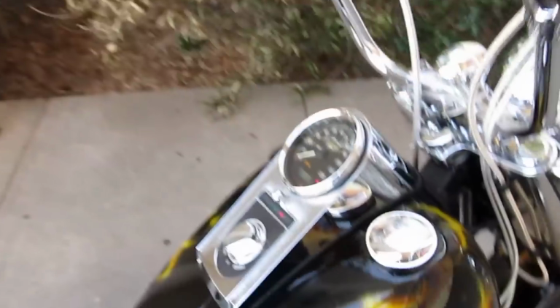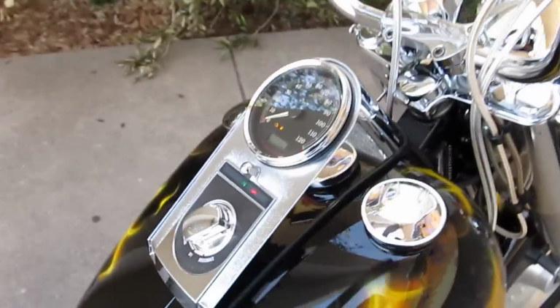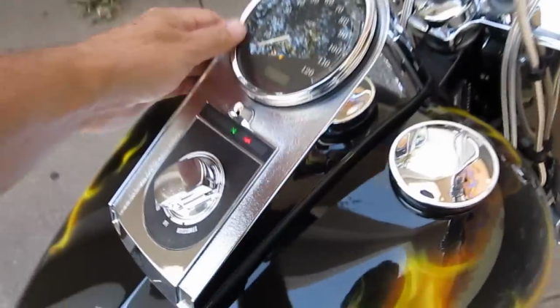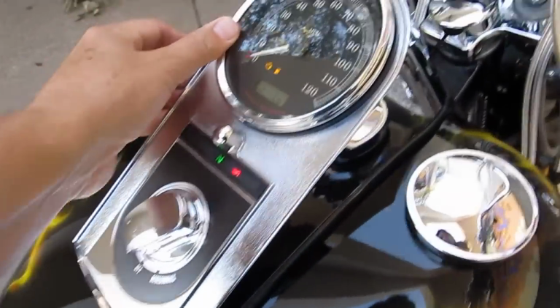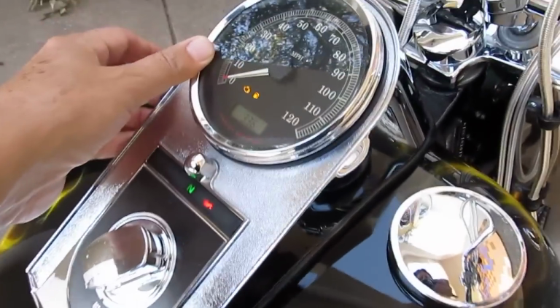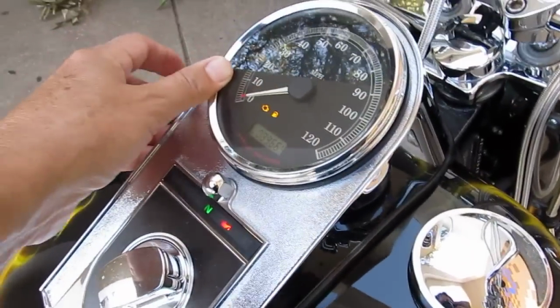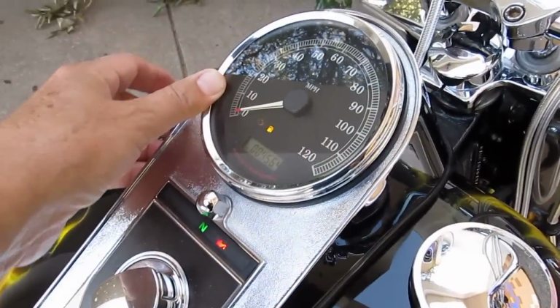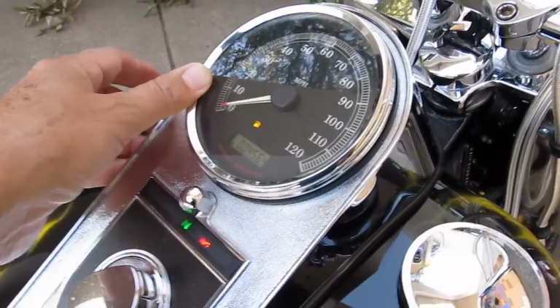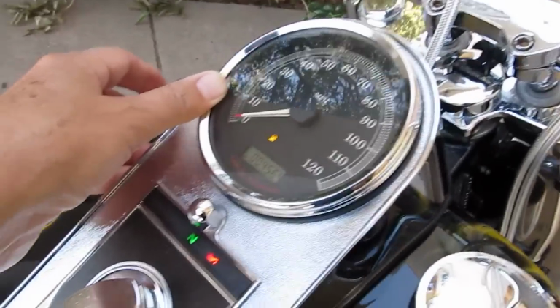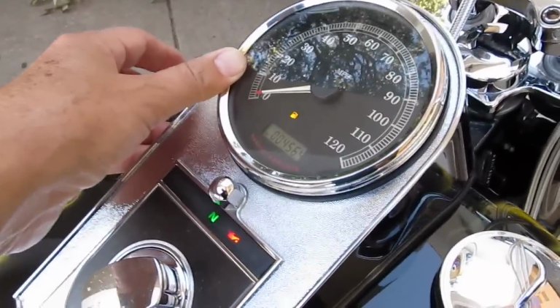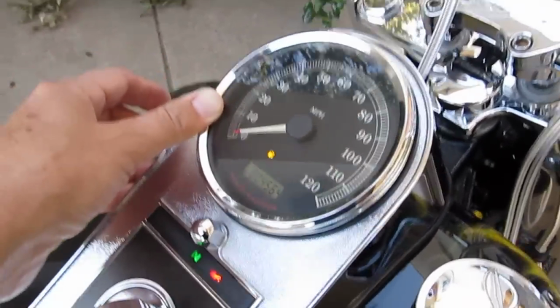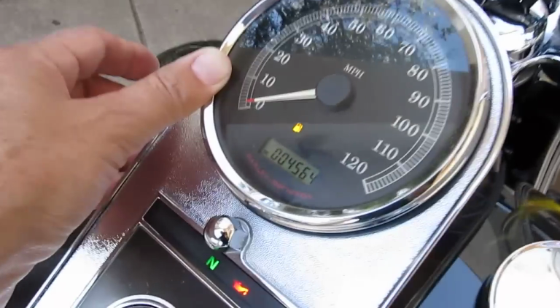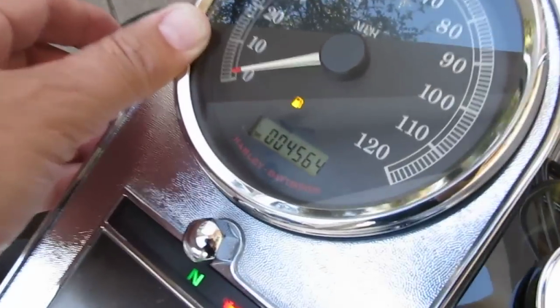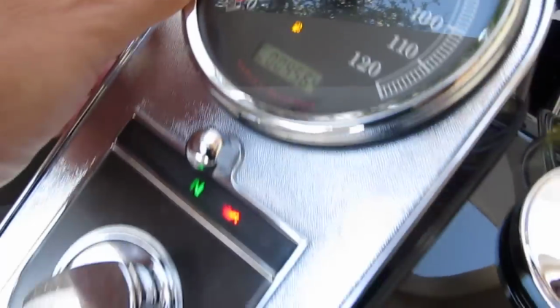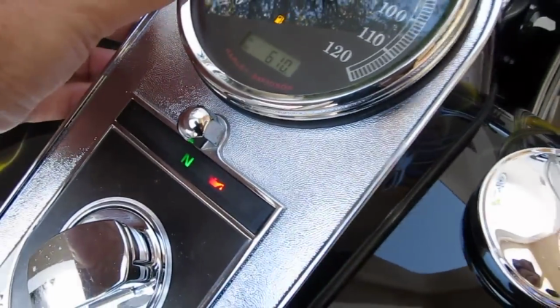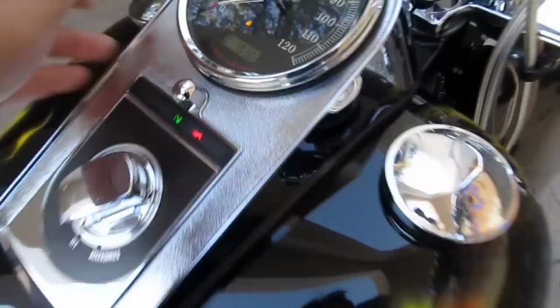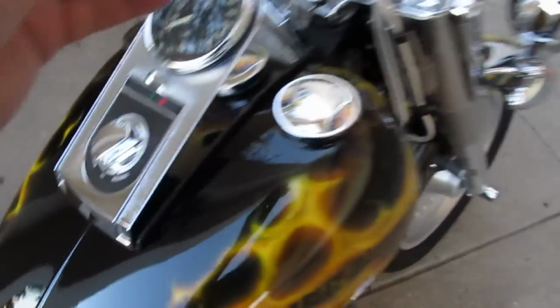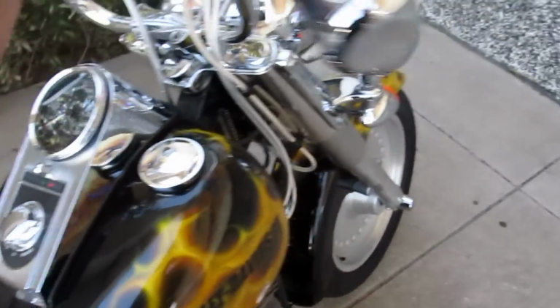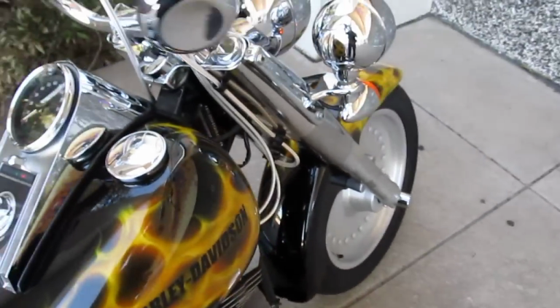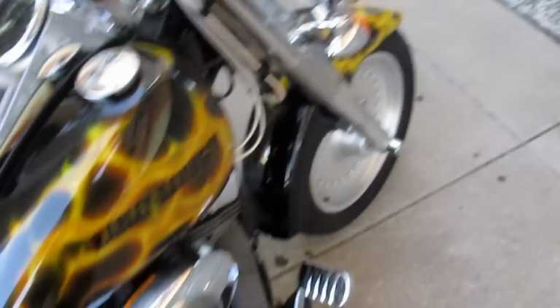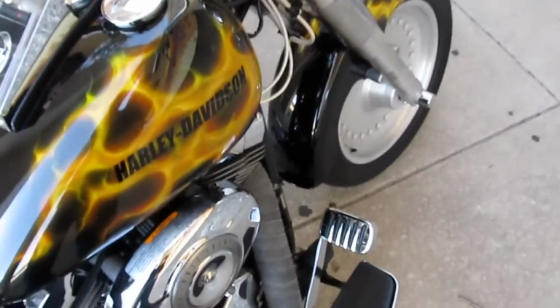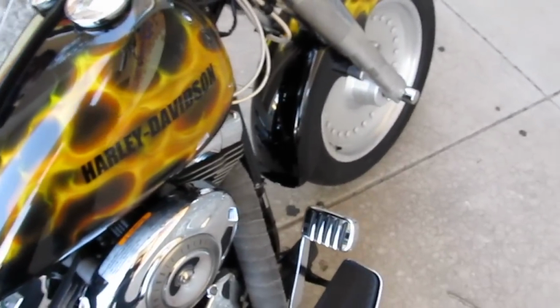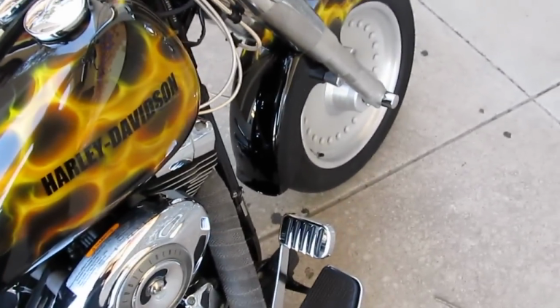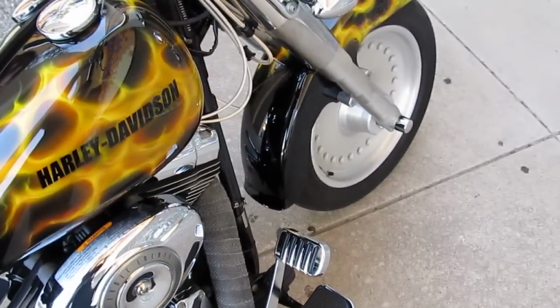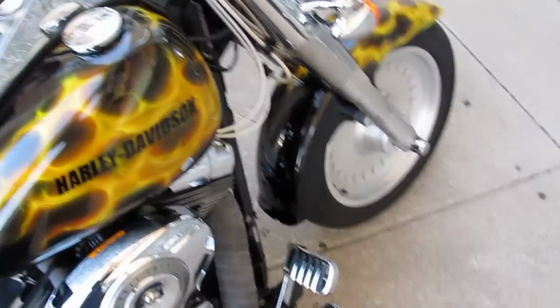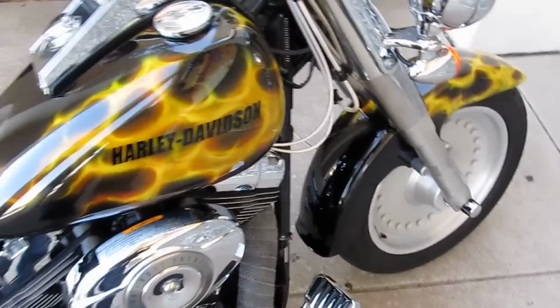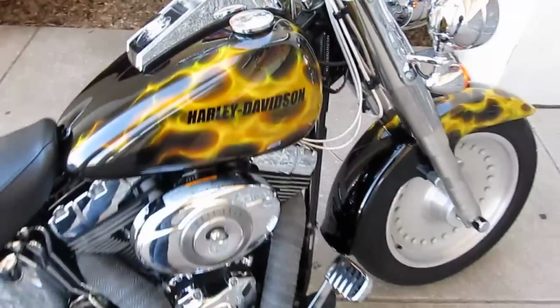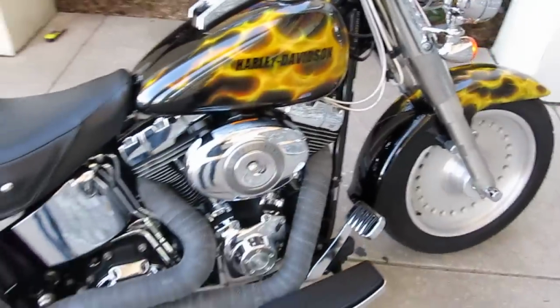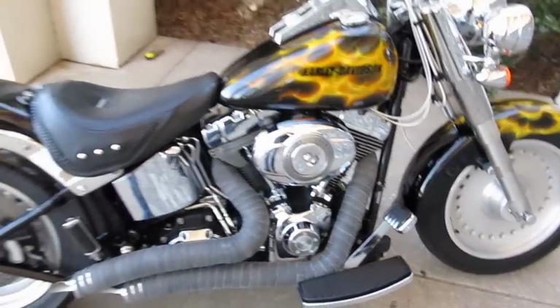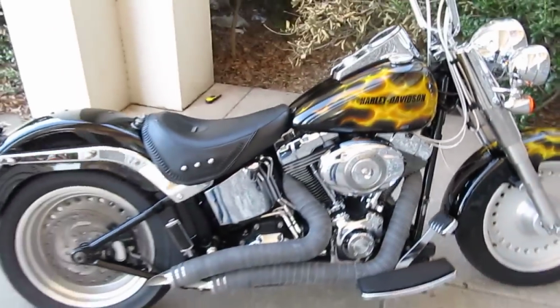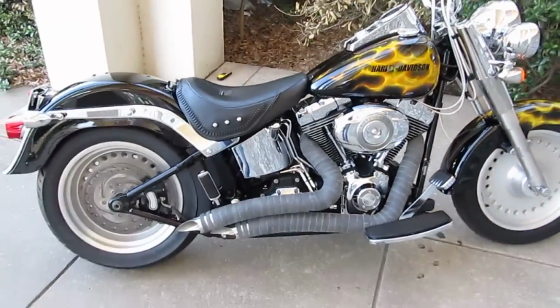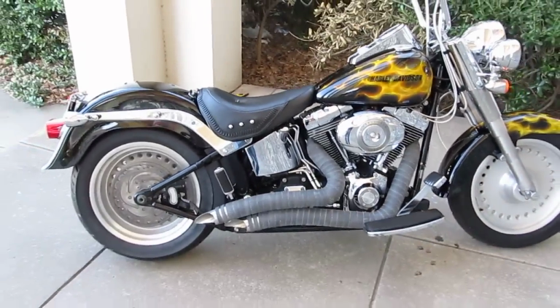The mileage on it is — let me pull it up here — 4,564 miles. Relatively low miles on this one. The pipes sound fantastic.